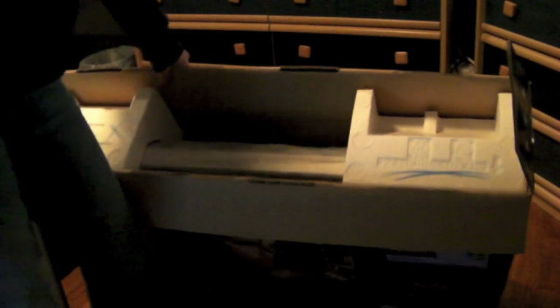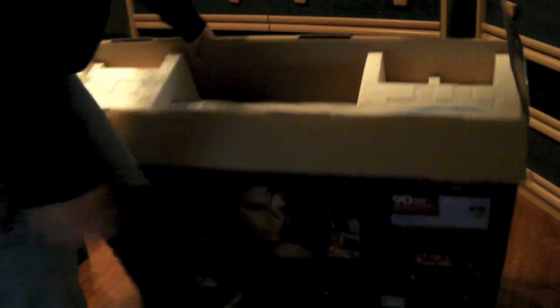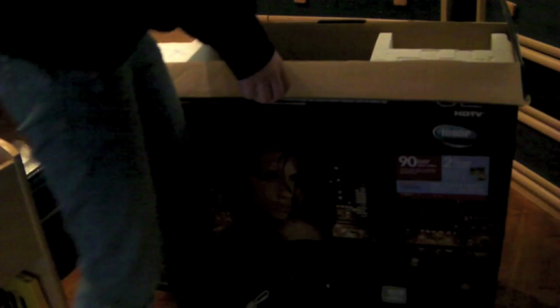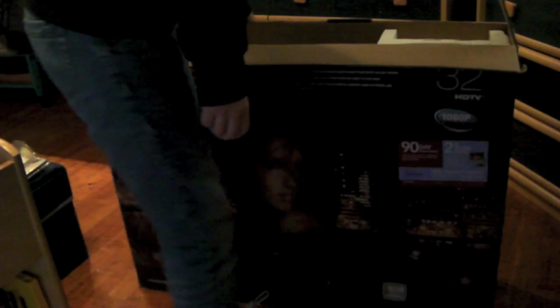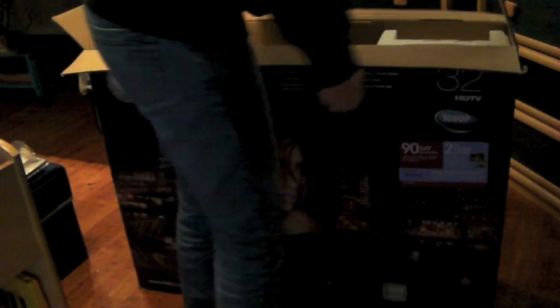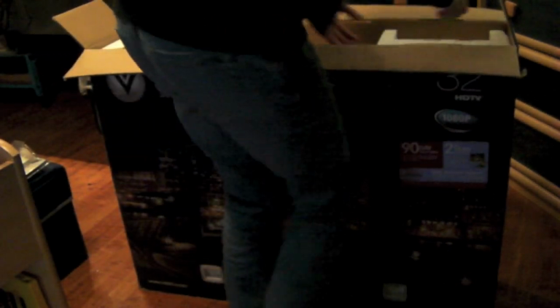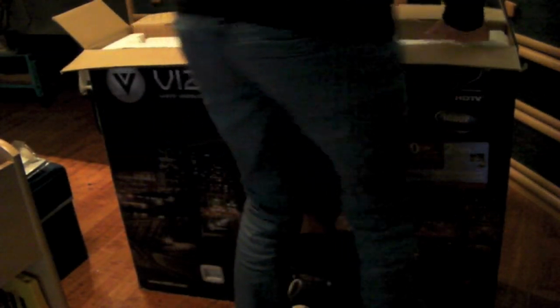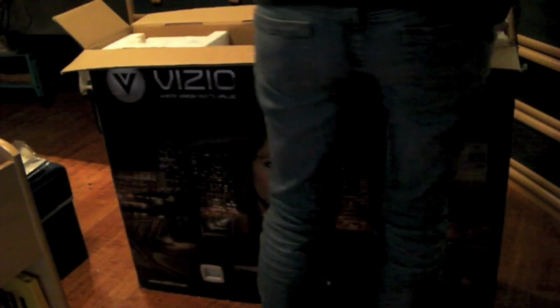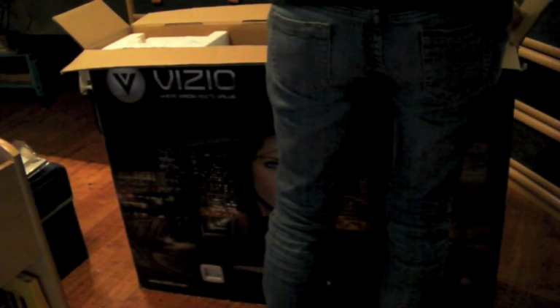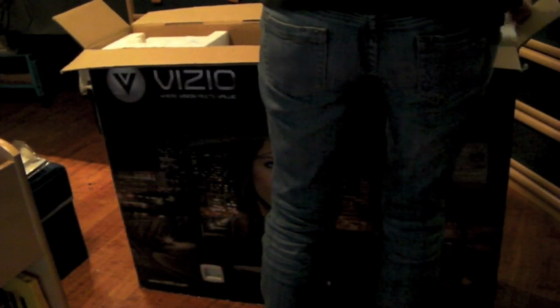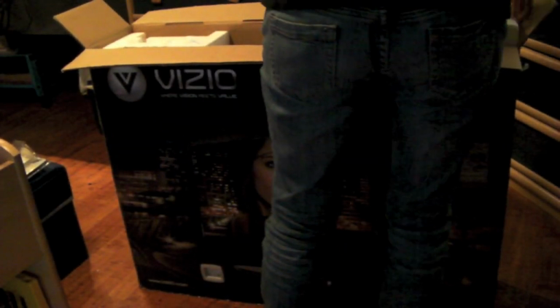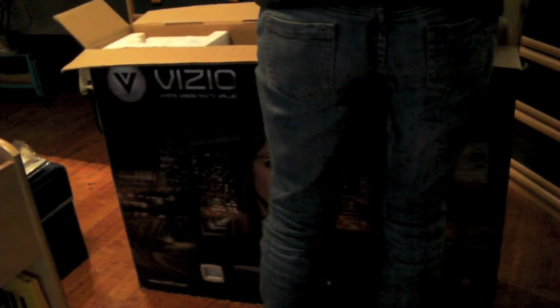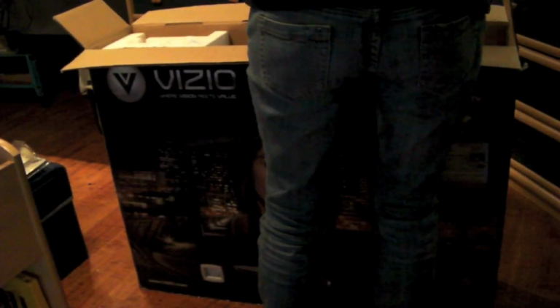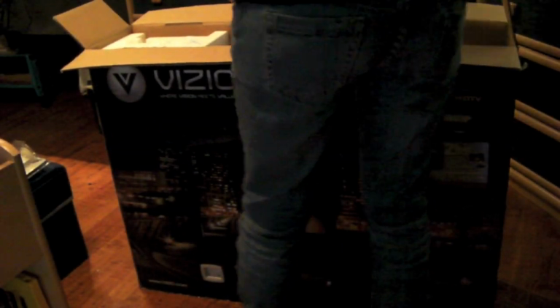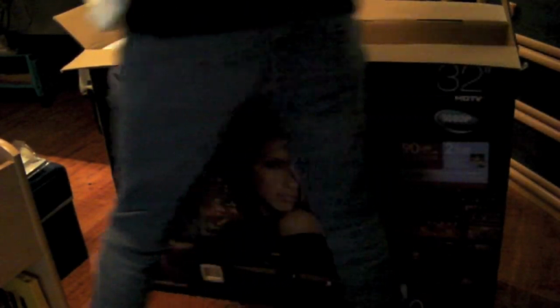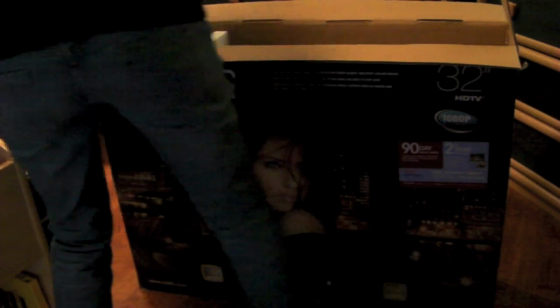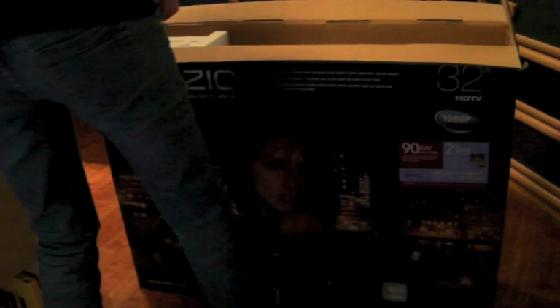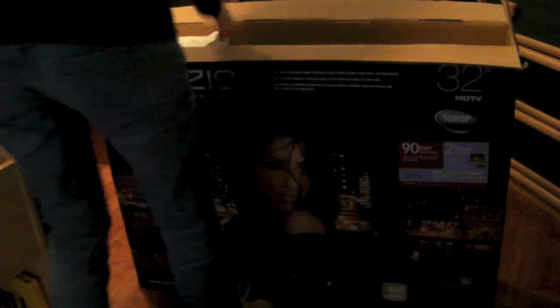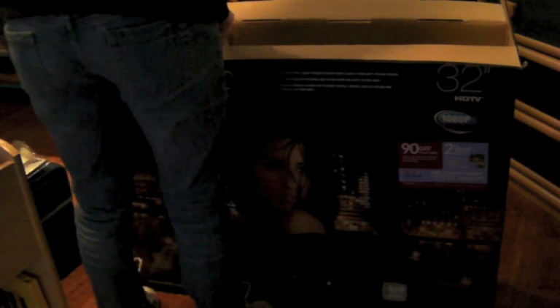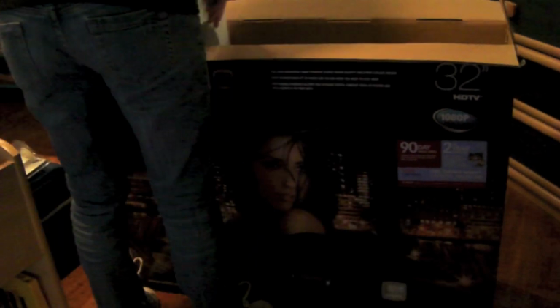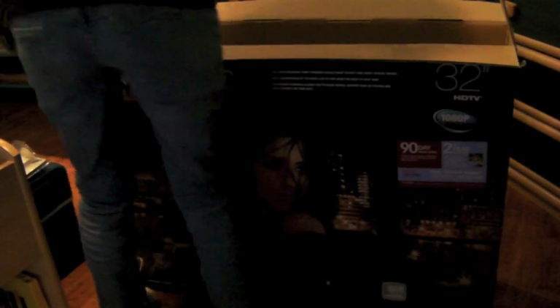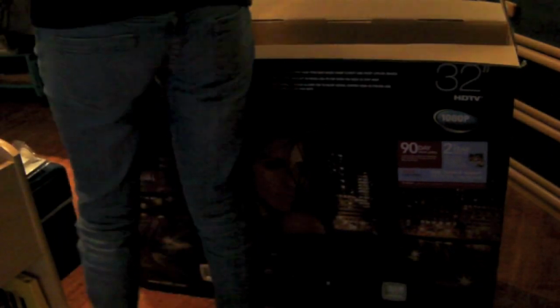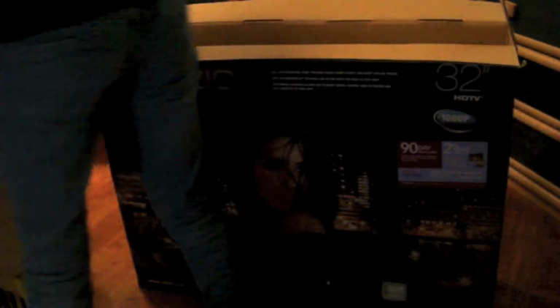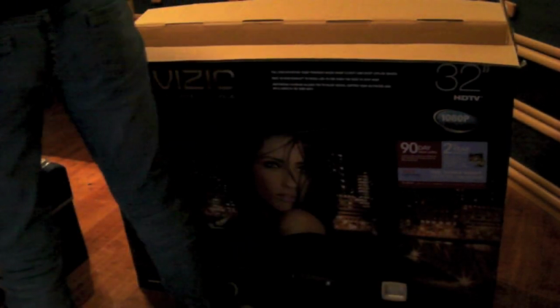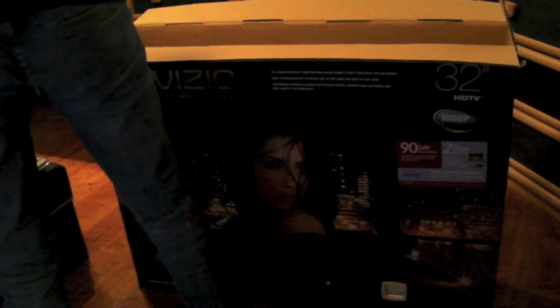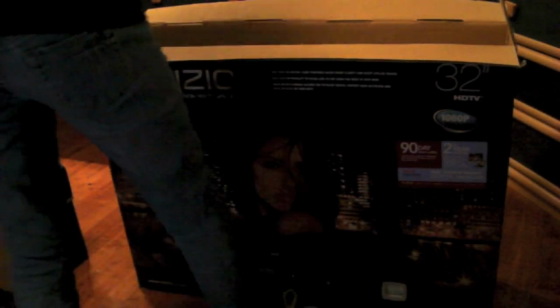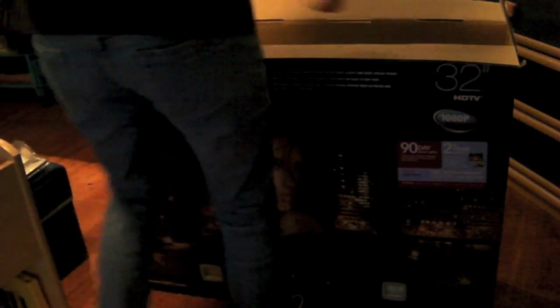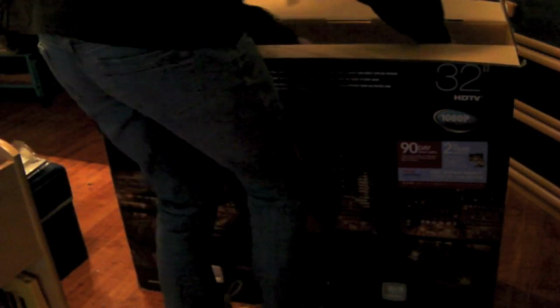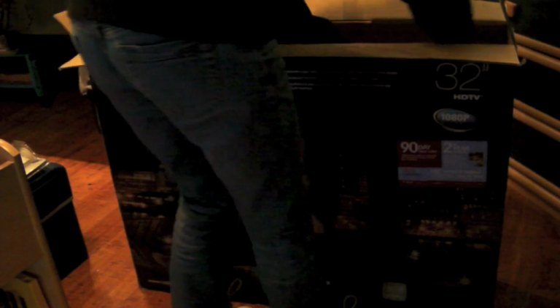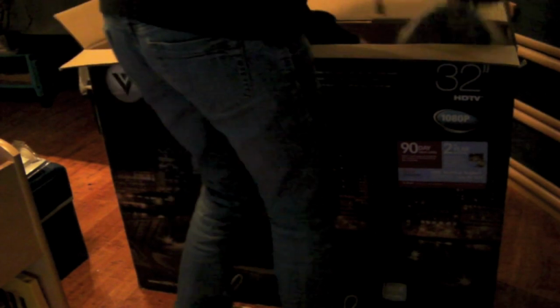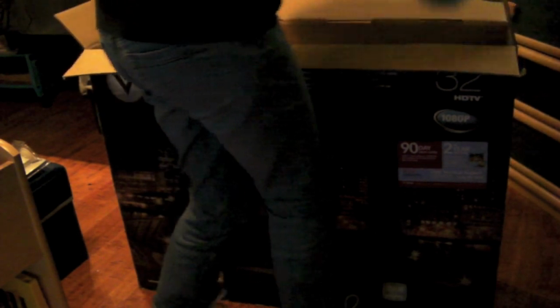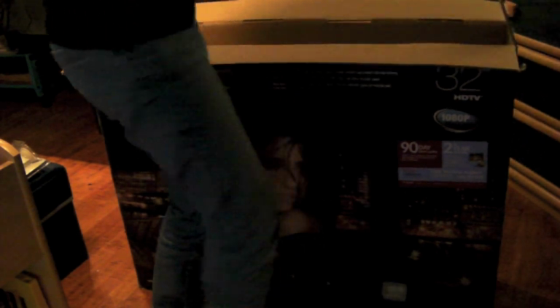The TV's right there. What I'm hoping is there's a stand that's already pre-installed, or the stand is somewhere so I can just snap it in. There we go — there's the stand.